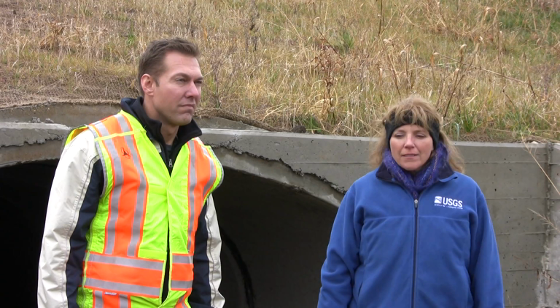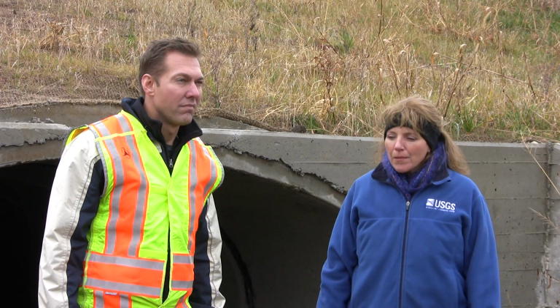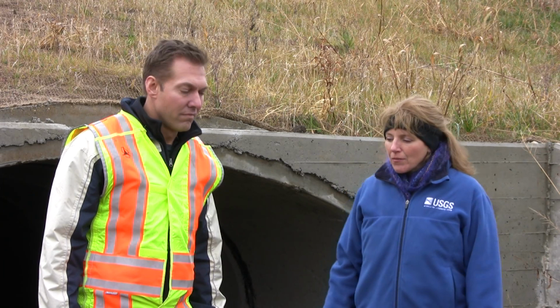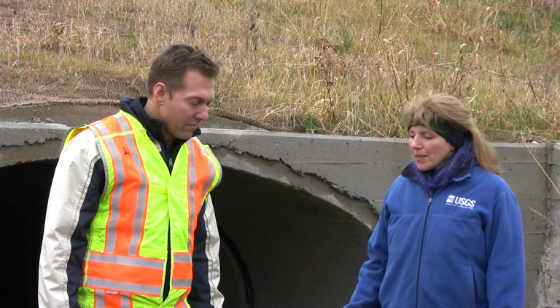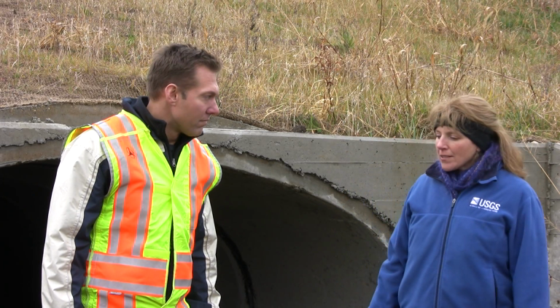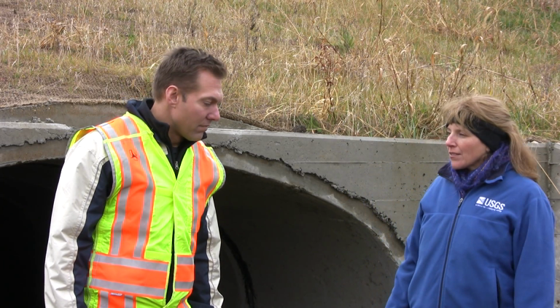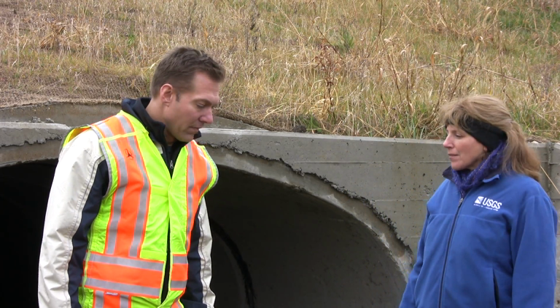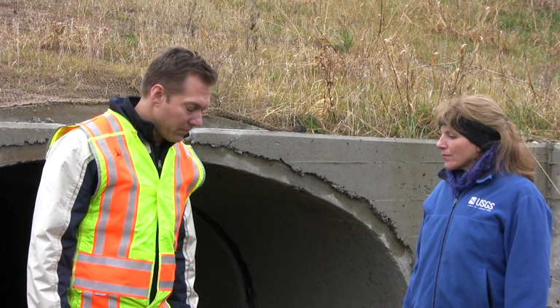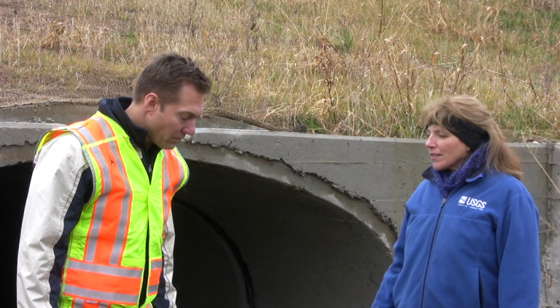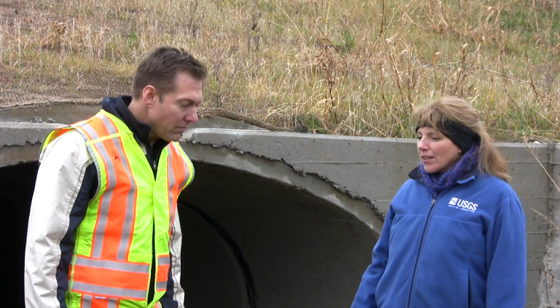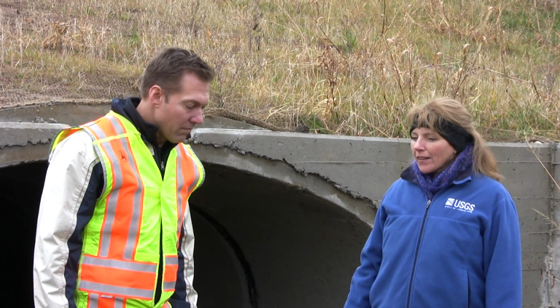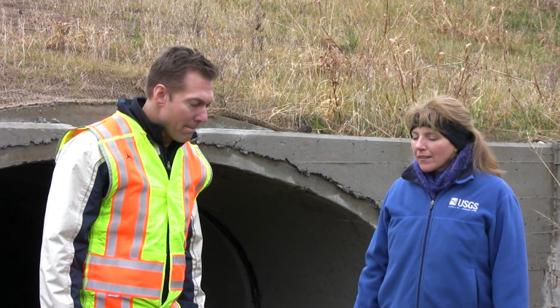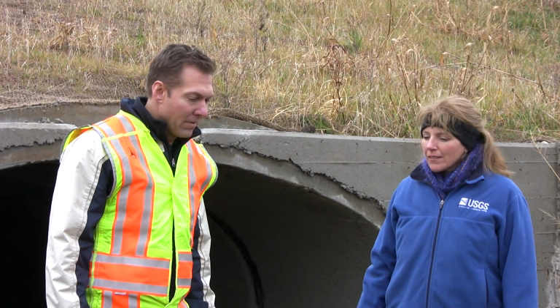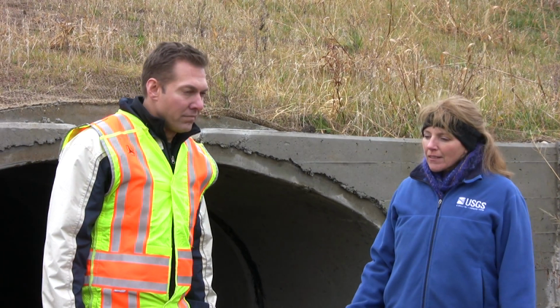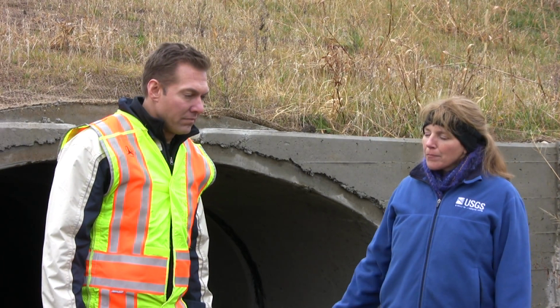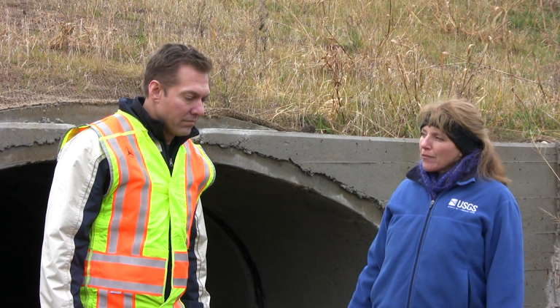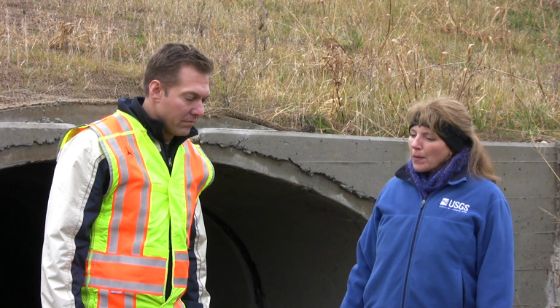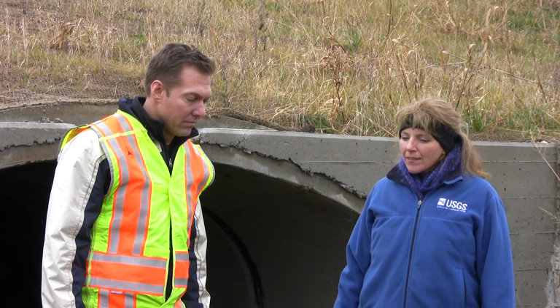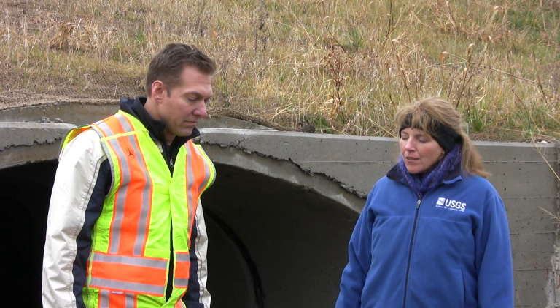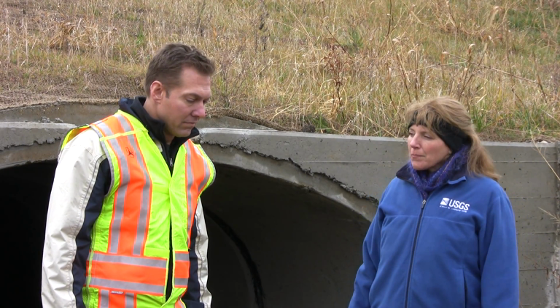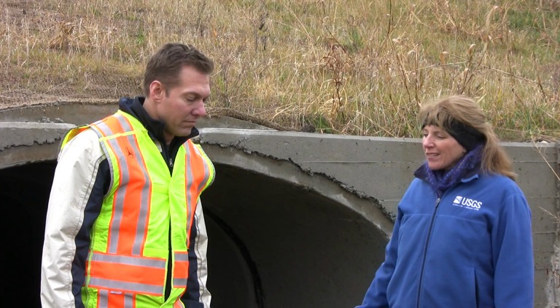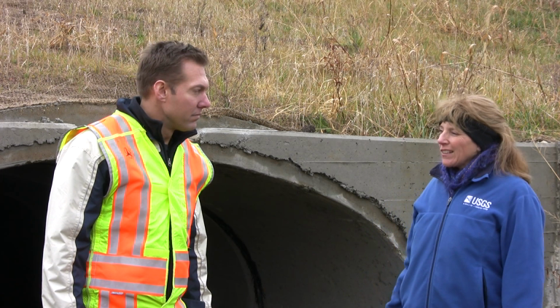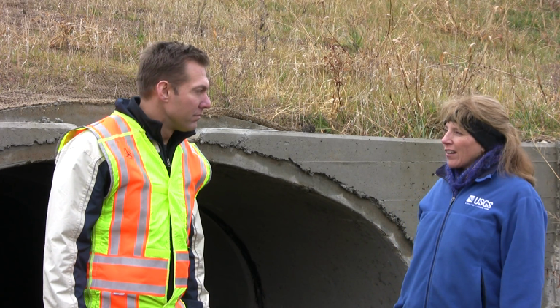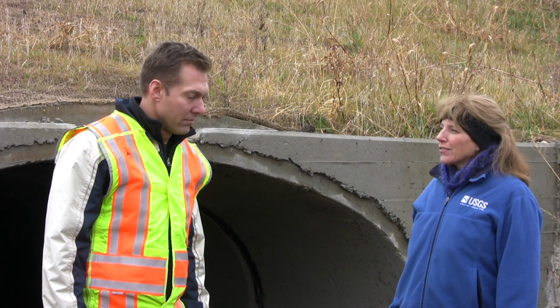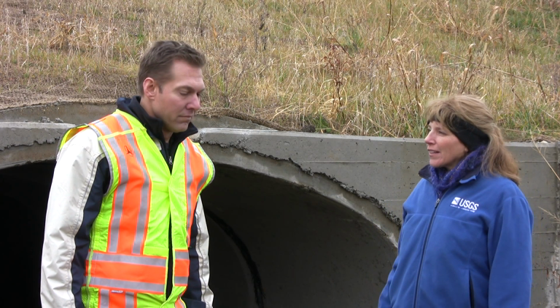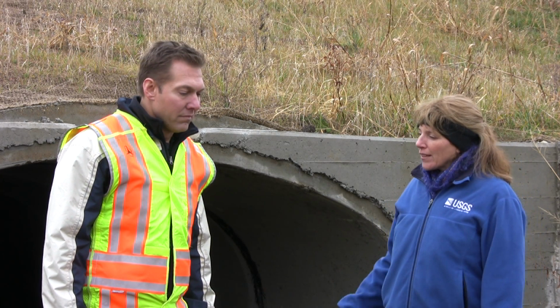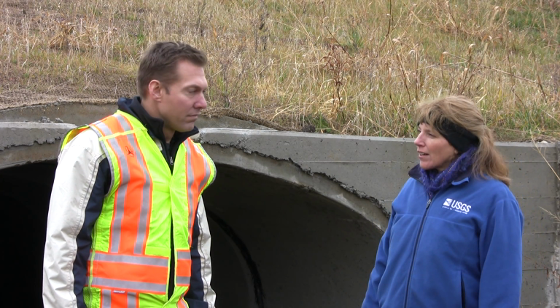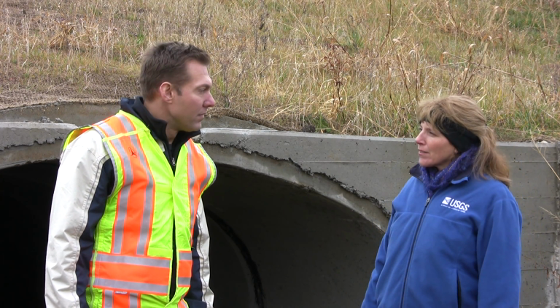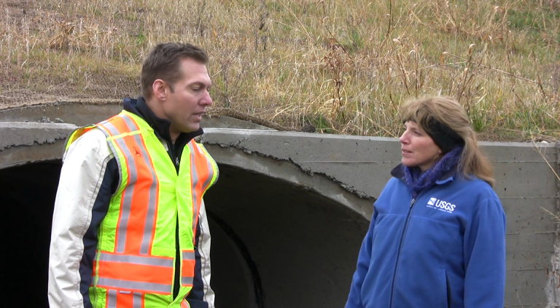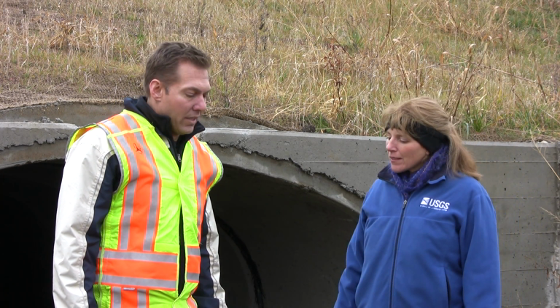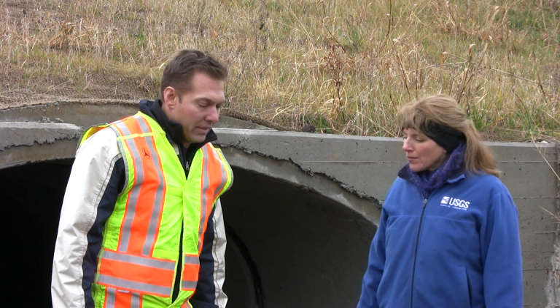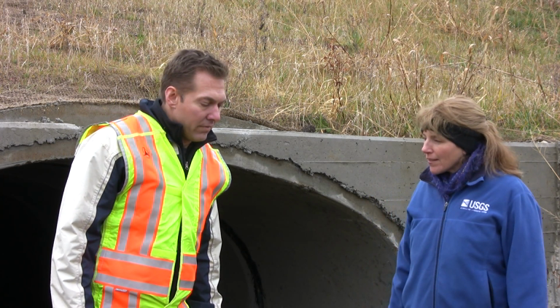Tom, in this particular setting you used some very innovative techniques to help fish pass through a particularly long culvert. Want to talk about those a little bit and explain what was done?